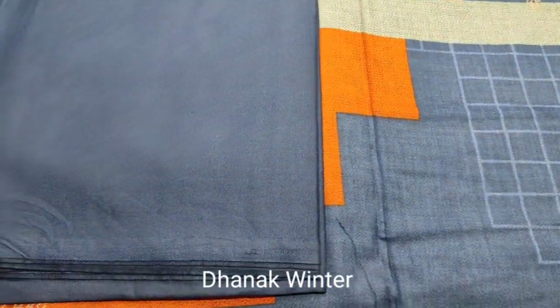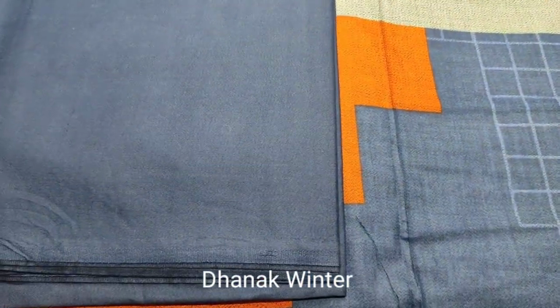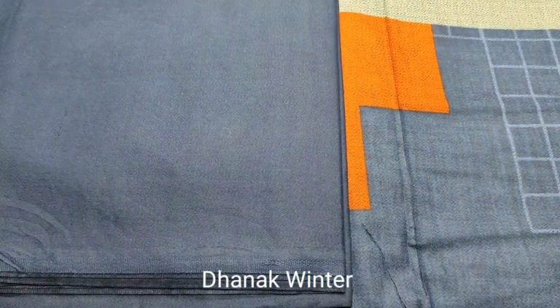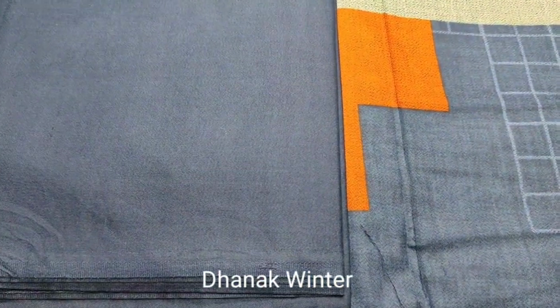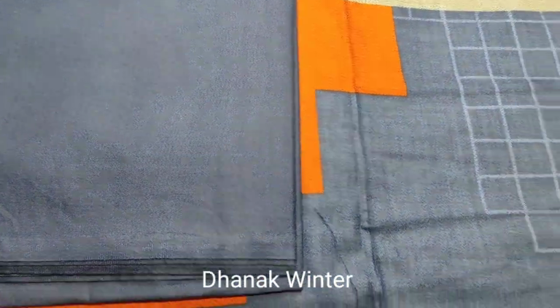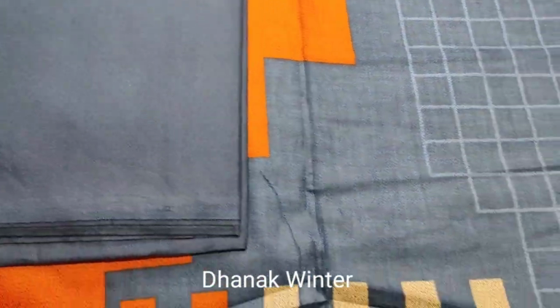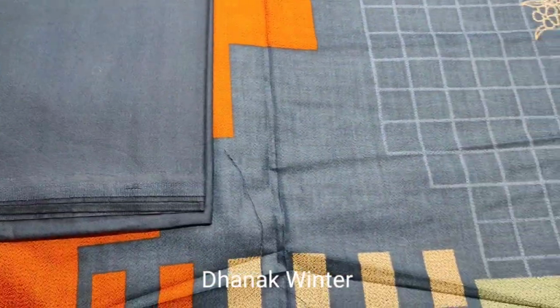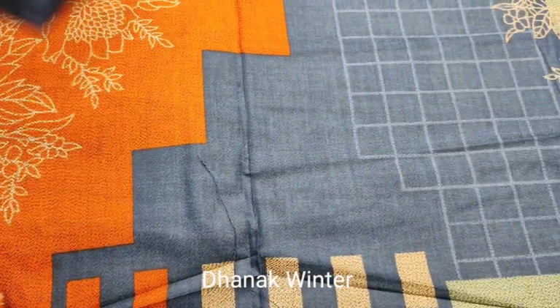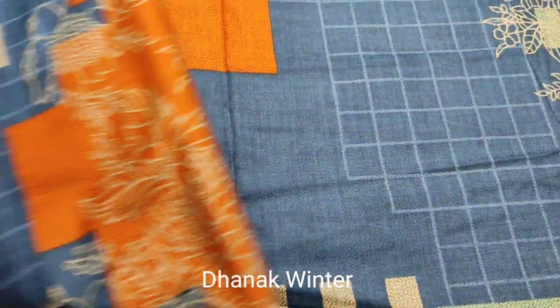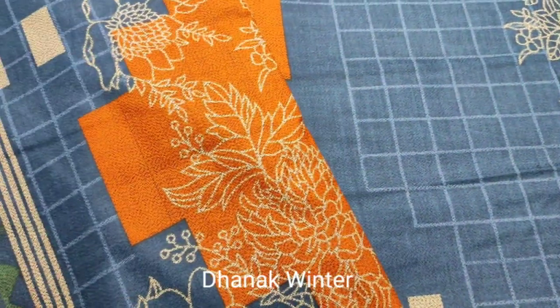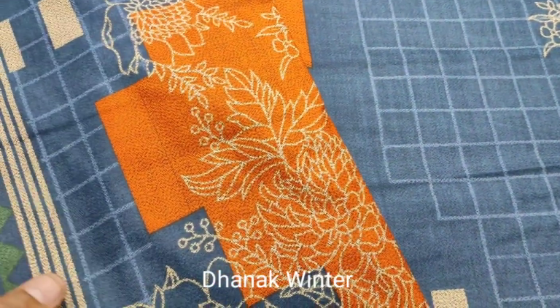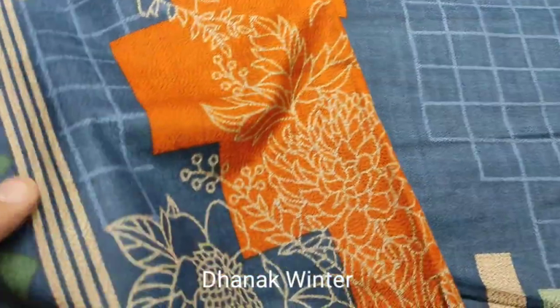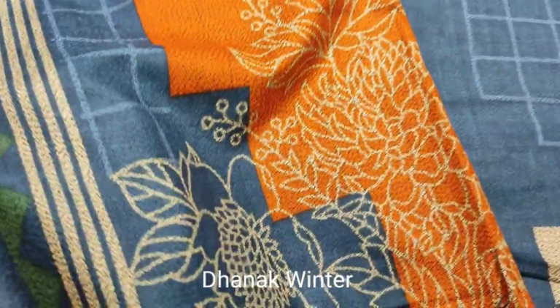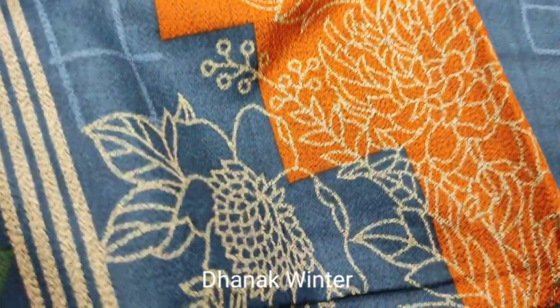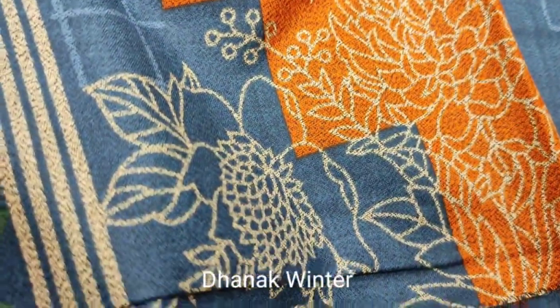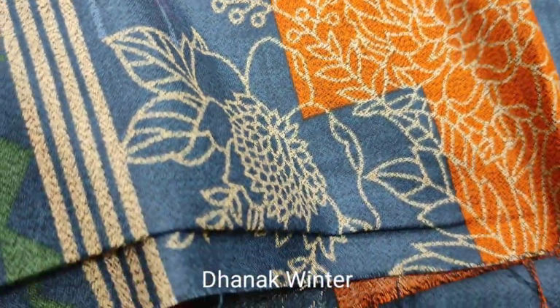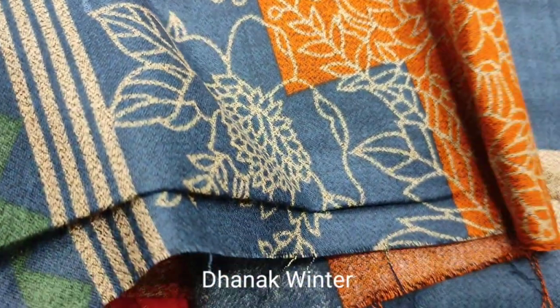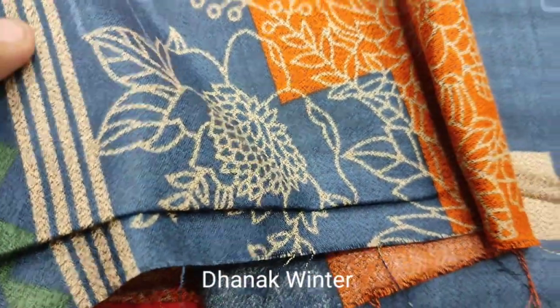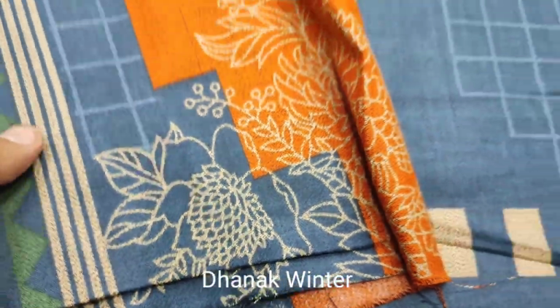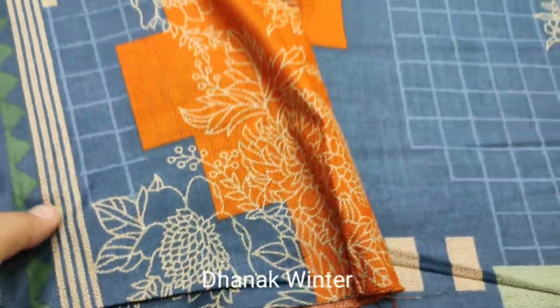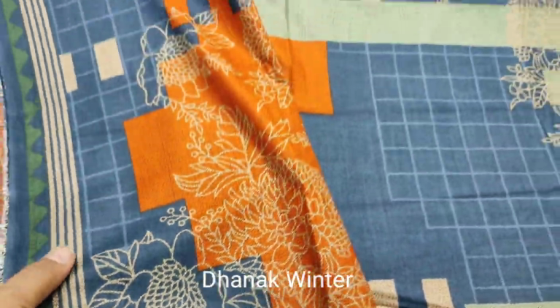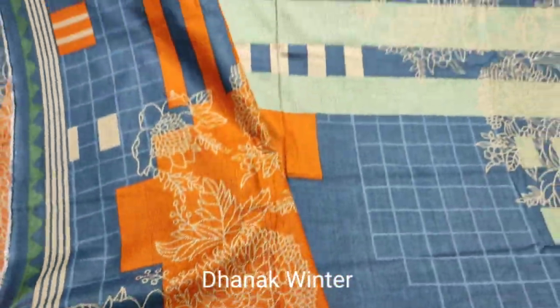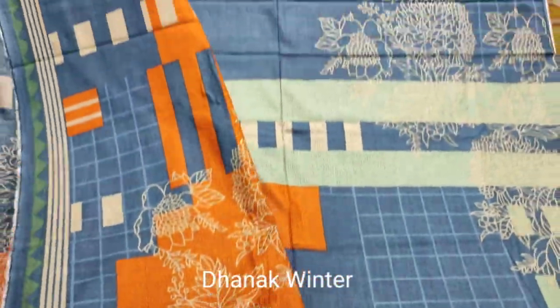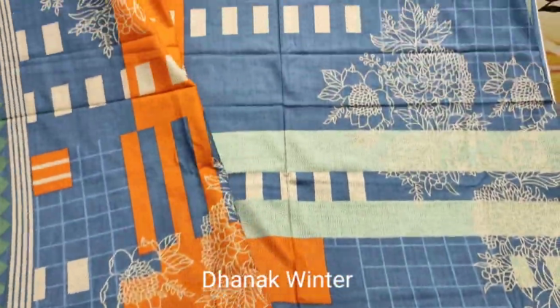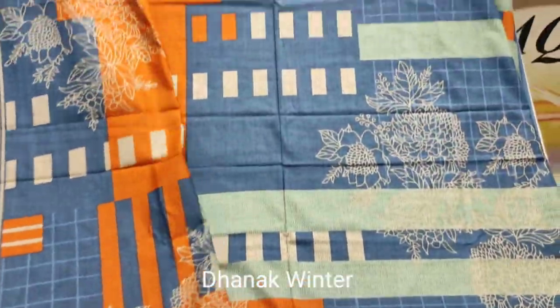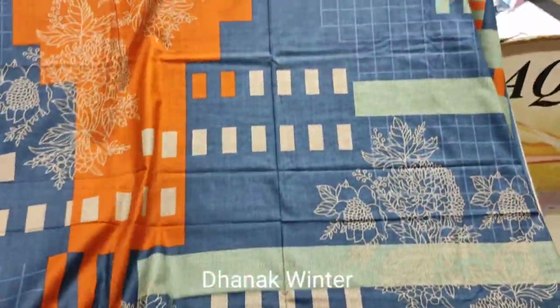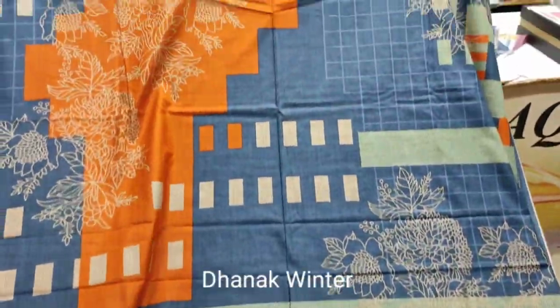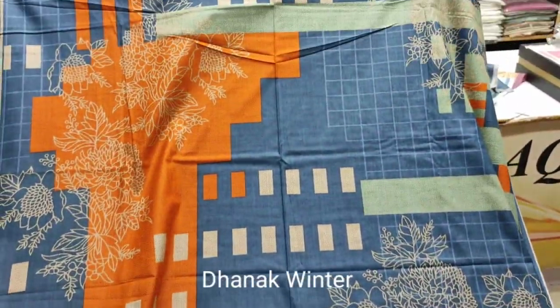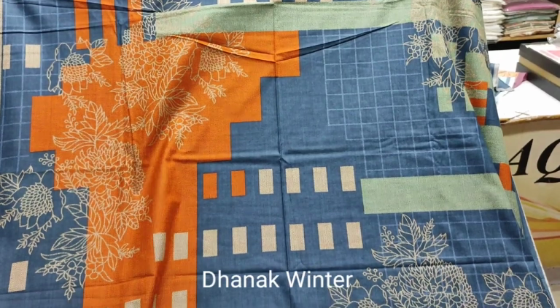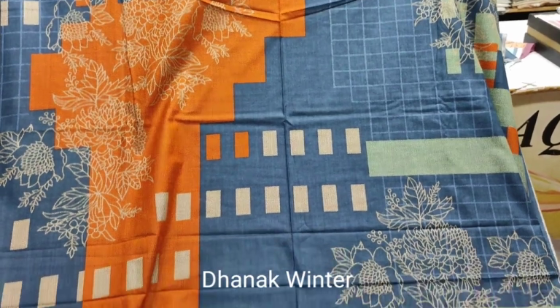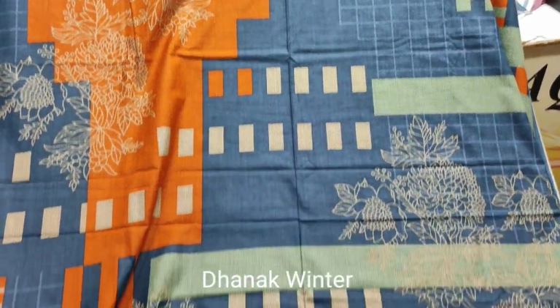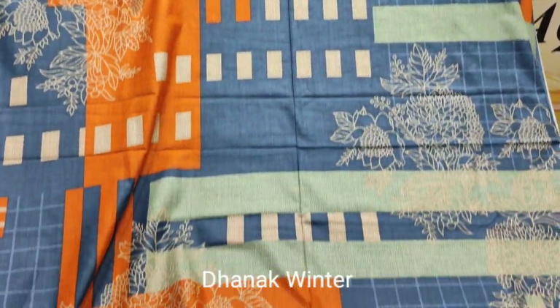Planned trouser. Winter collection. Printed fabric. Printed.